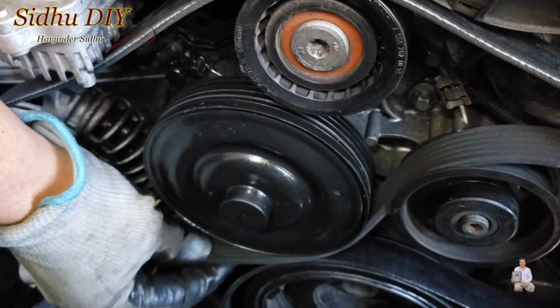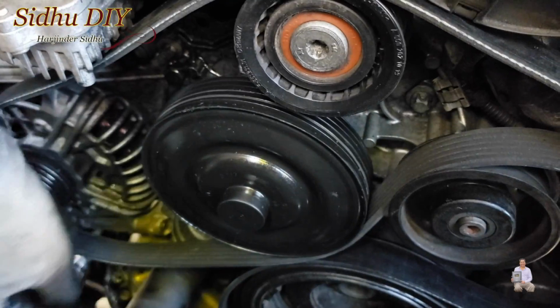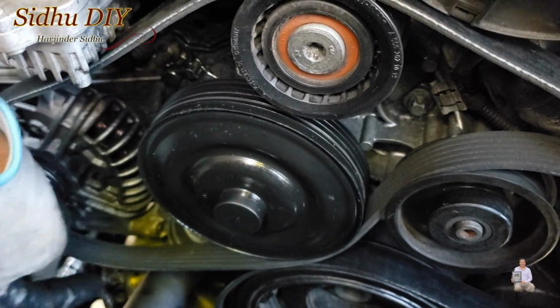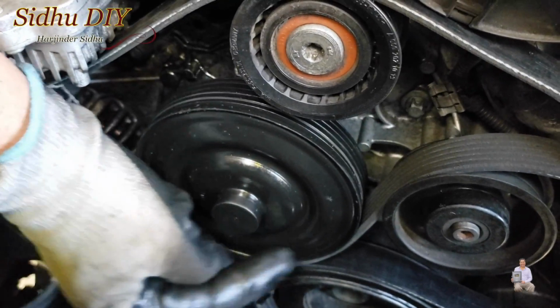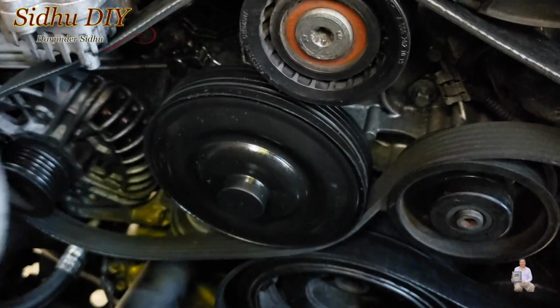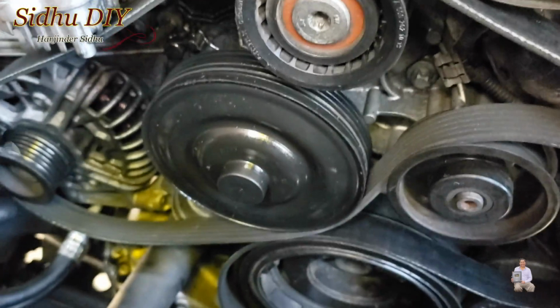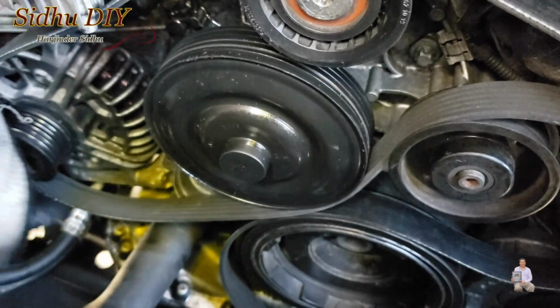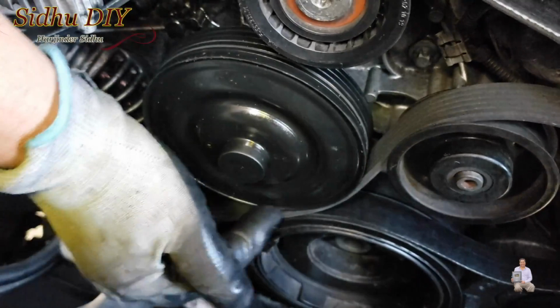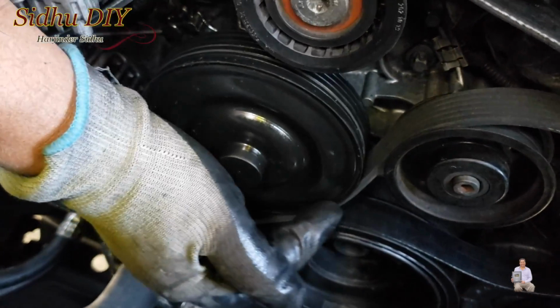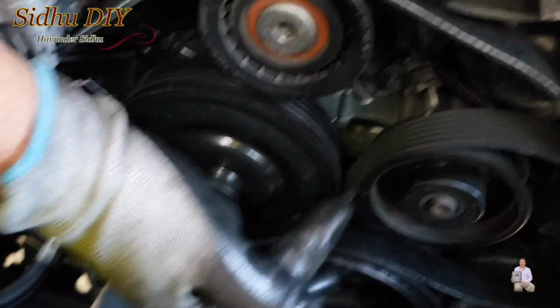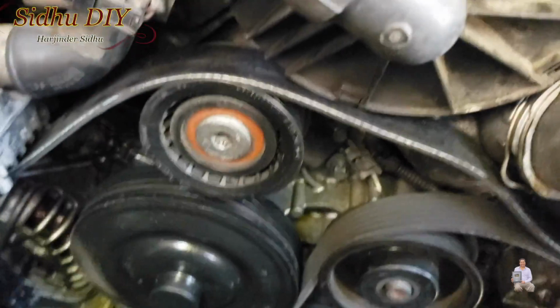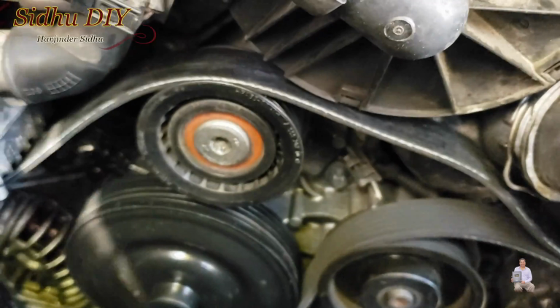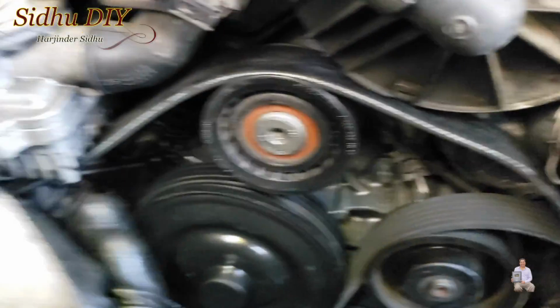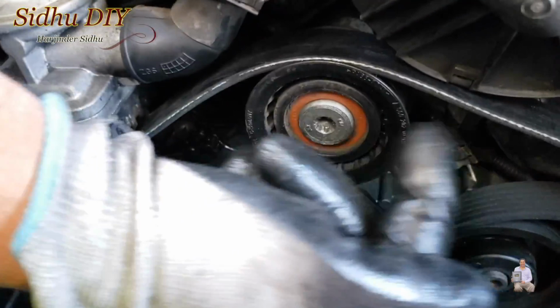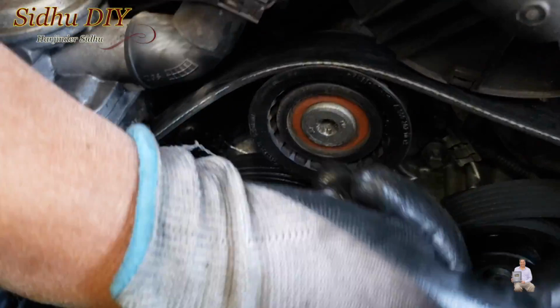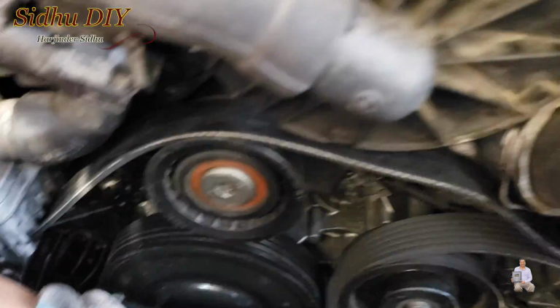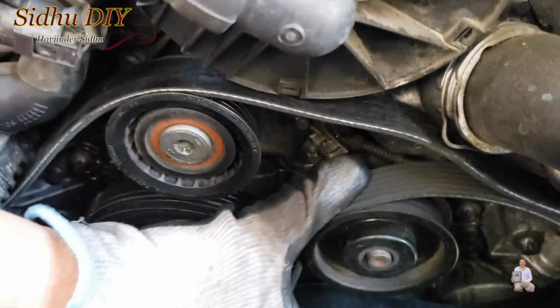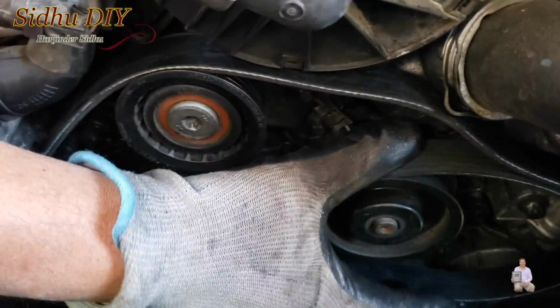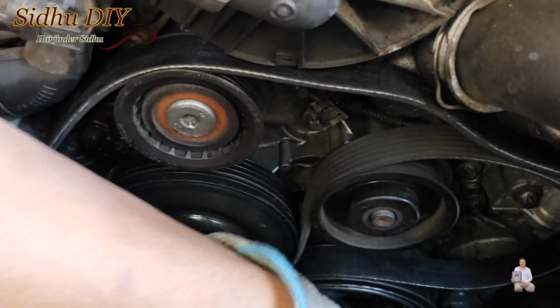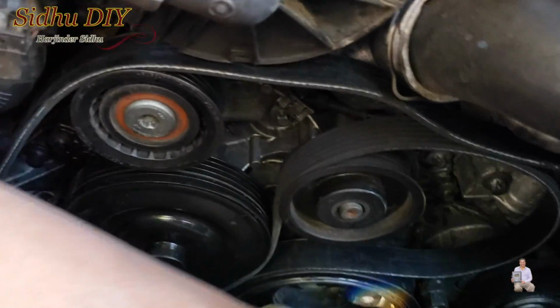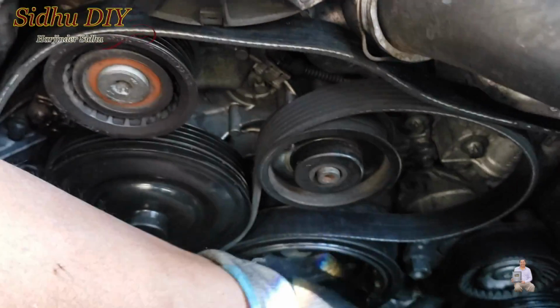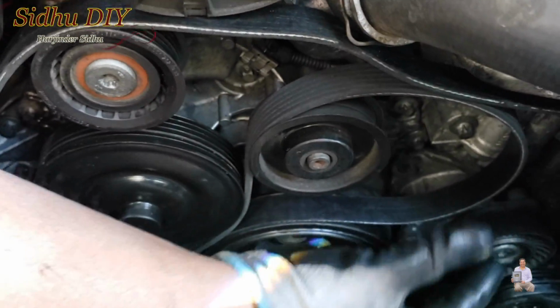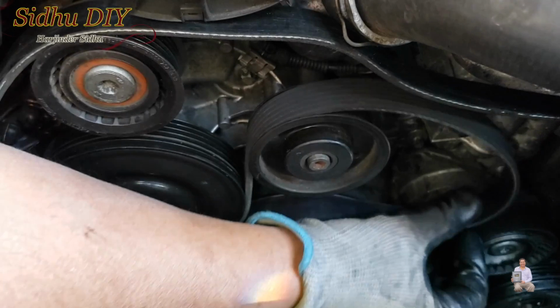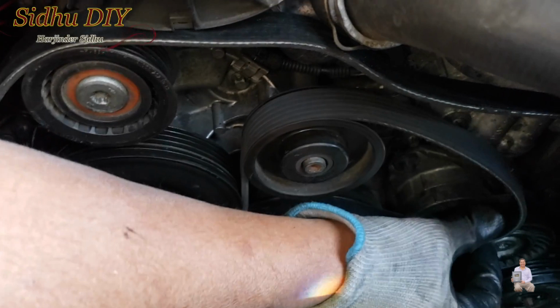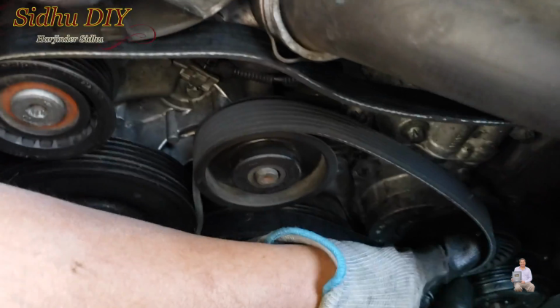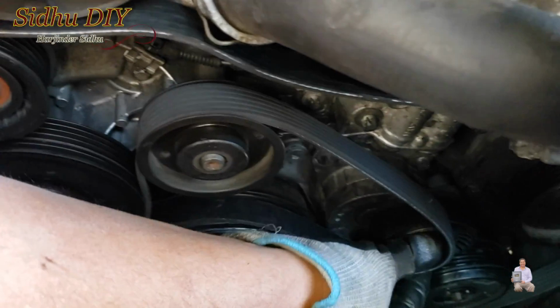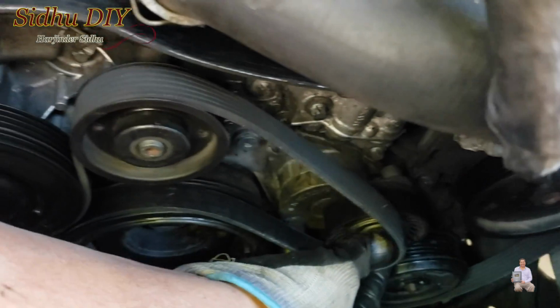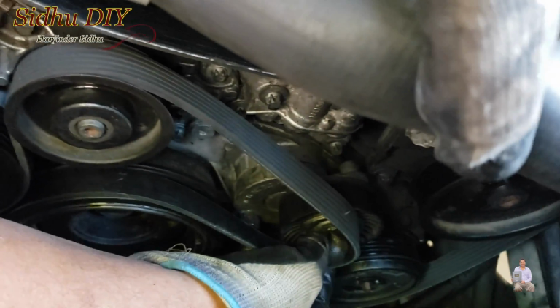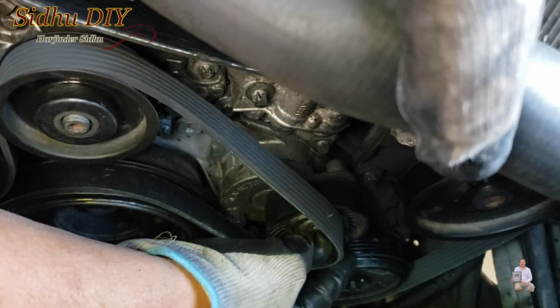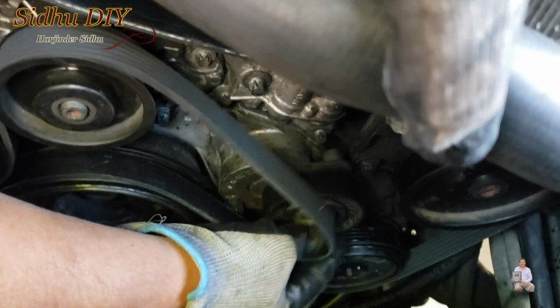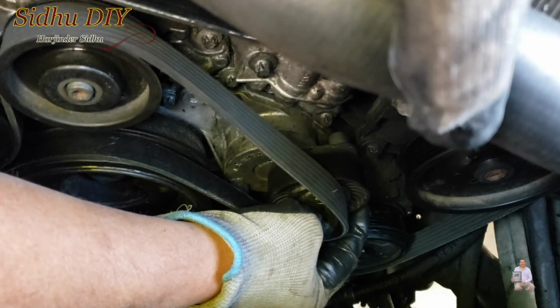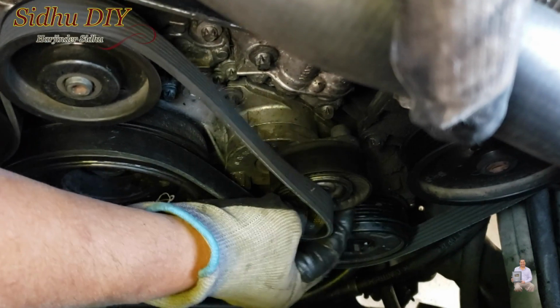This is the alternator belt — one end goes here like this, and the other end I showed you how it's routed. Now we are pretty much in good shape. This is the belt going to go on the tensioner like this.